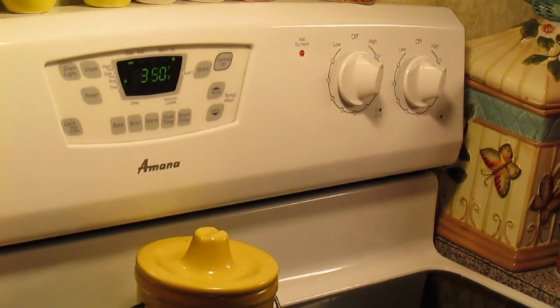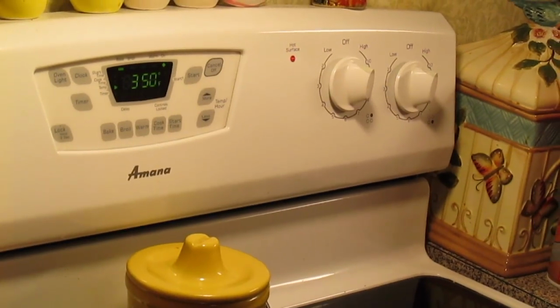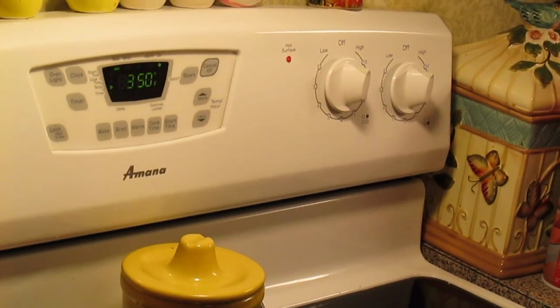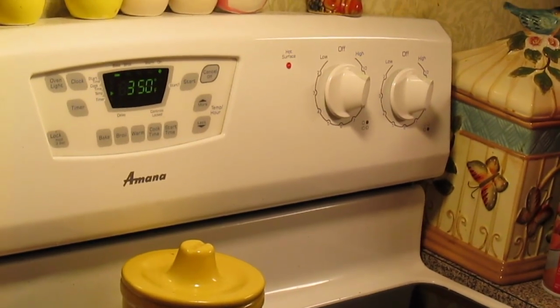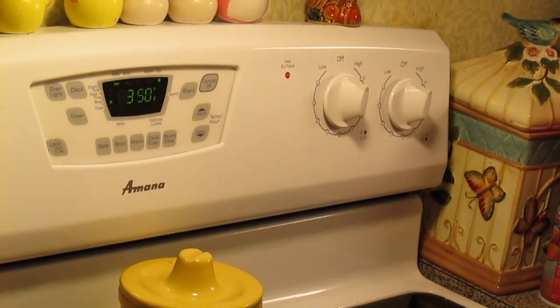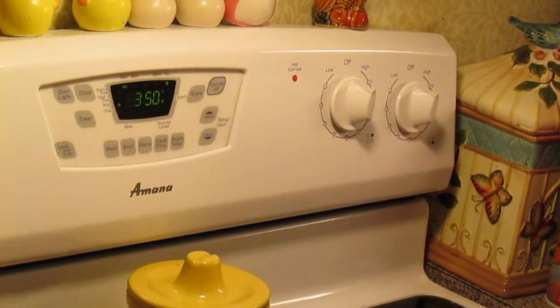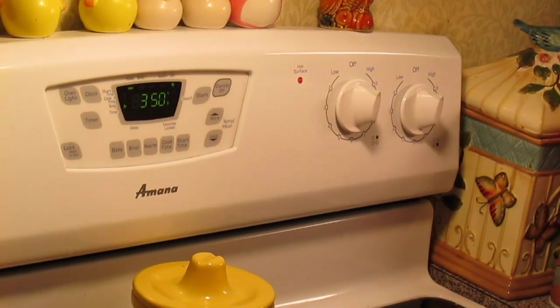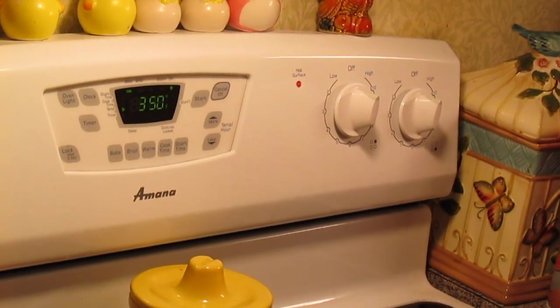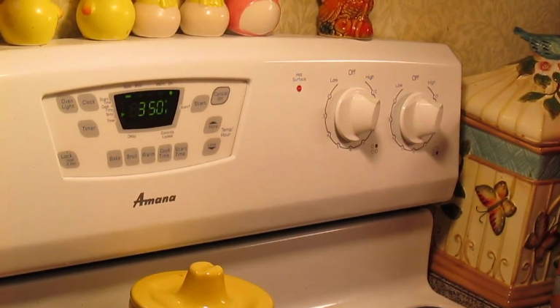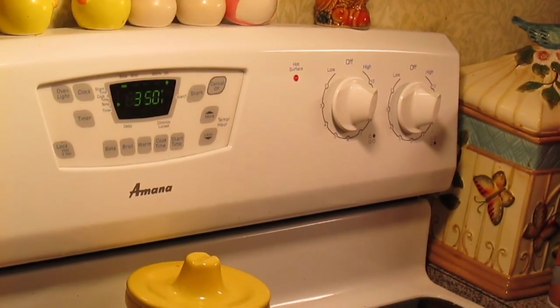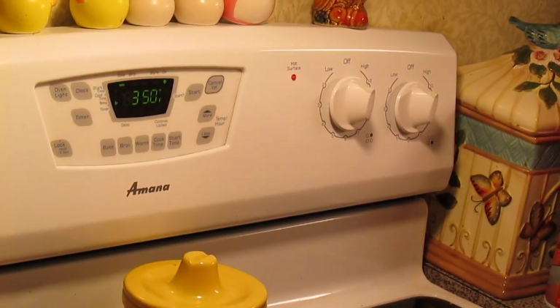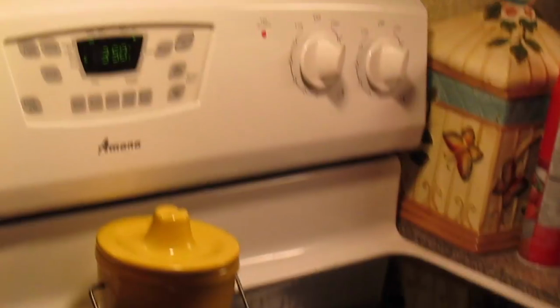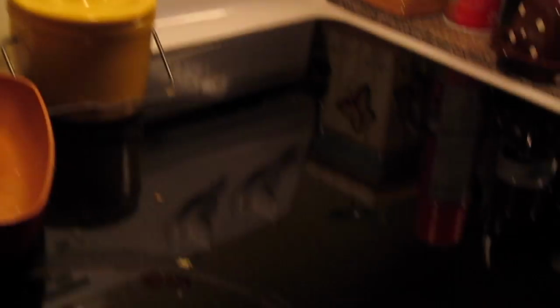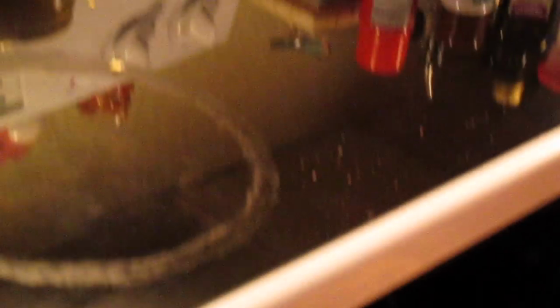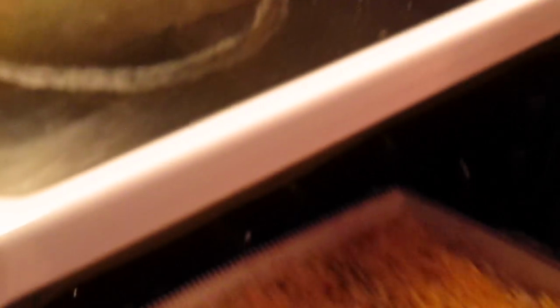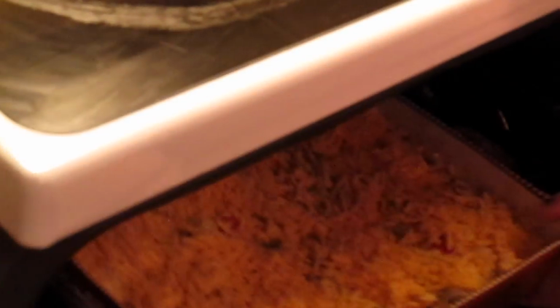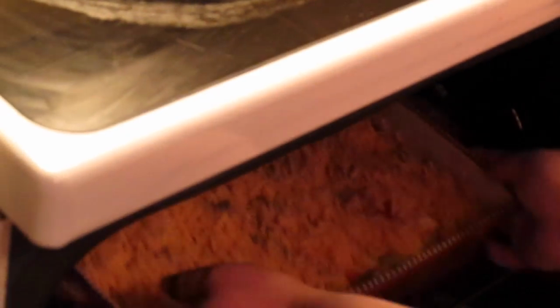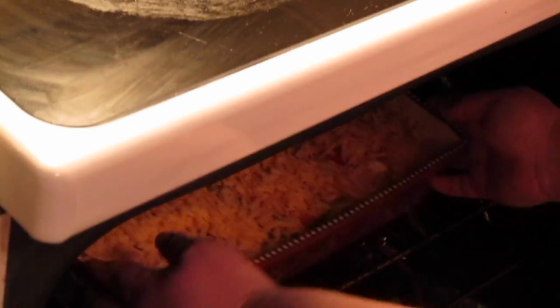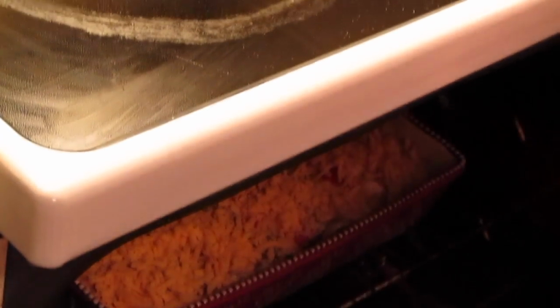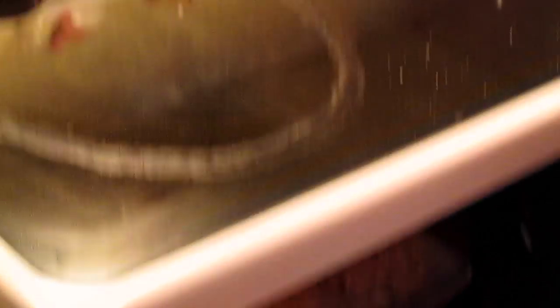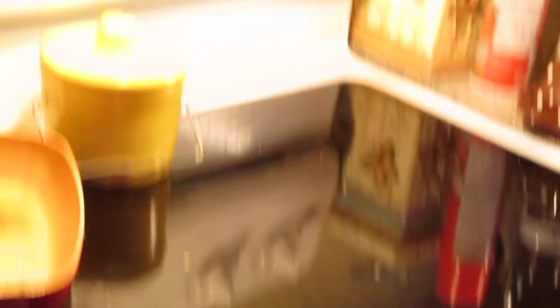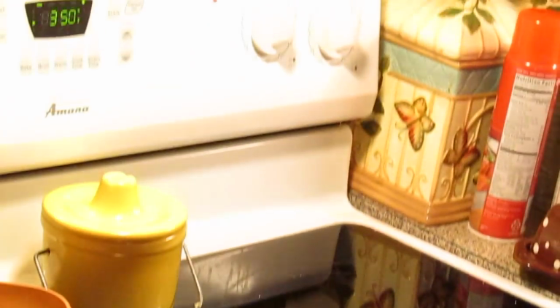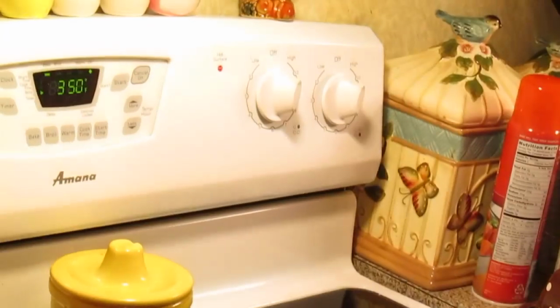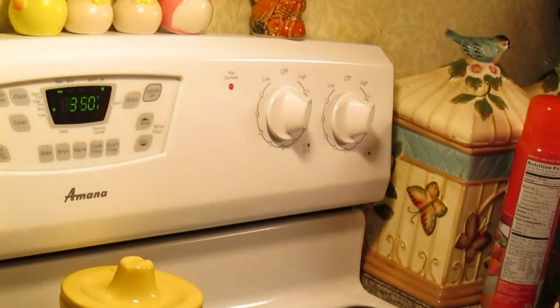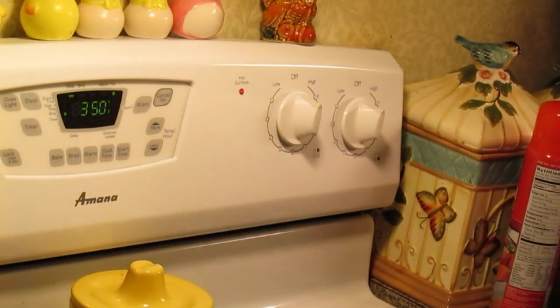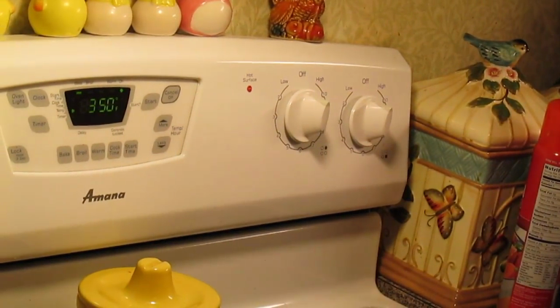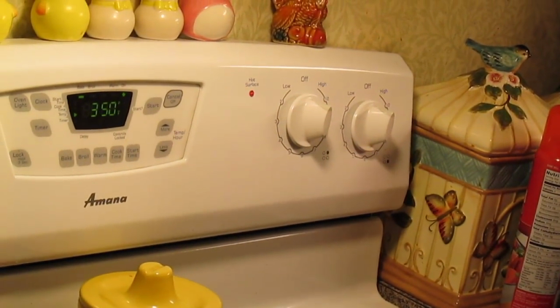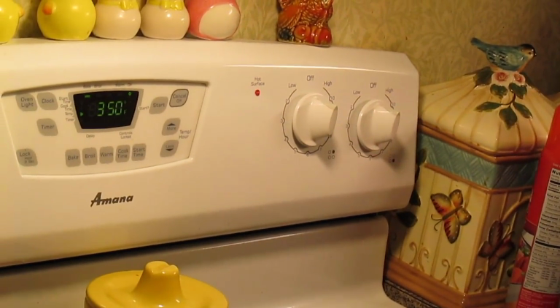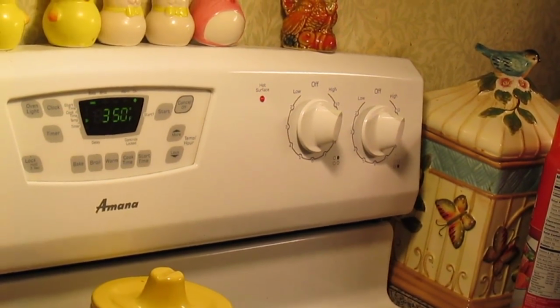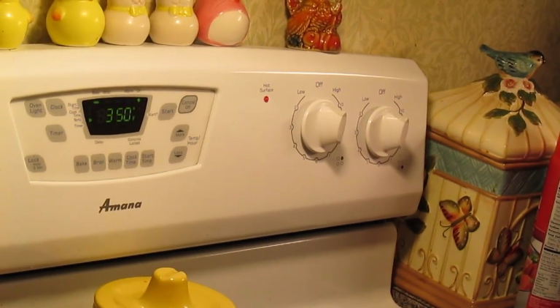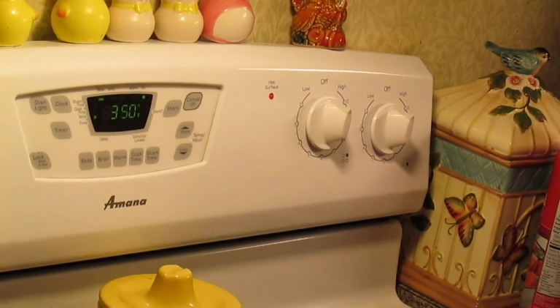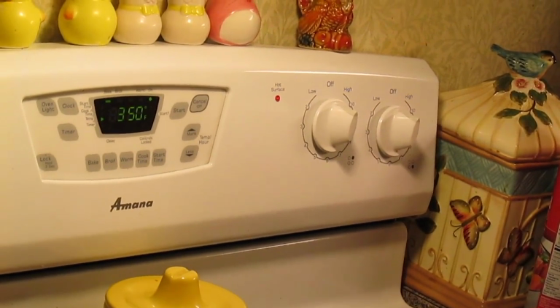My casserole has set for 30 minutes to soak up all the milk and egg mixture, so into the oven it goes. Pre-heated 350 degrees Fahrenheit for about 45 minutes to an hour.